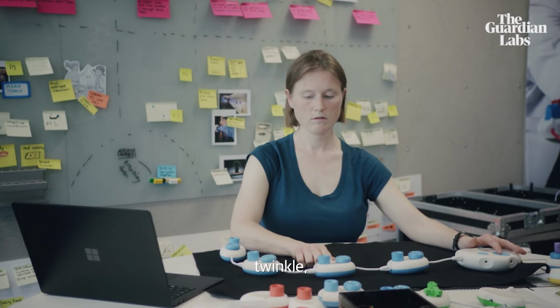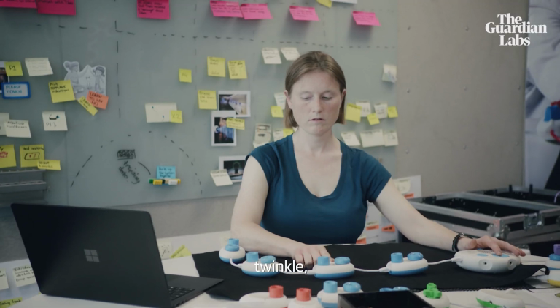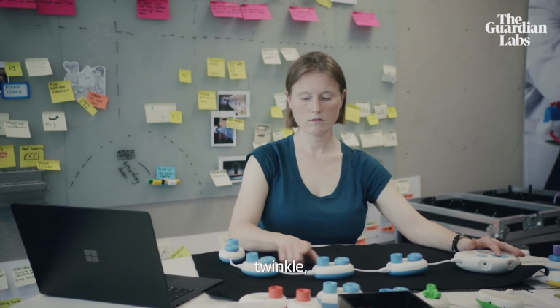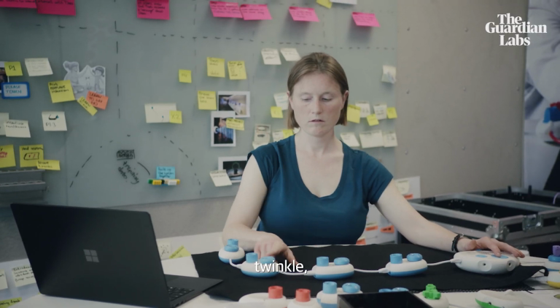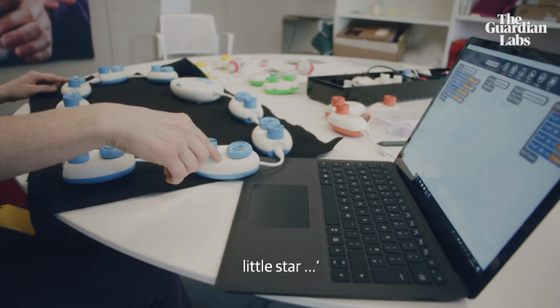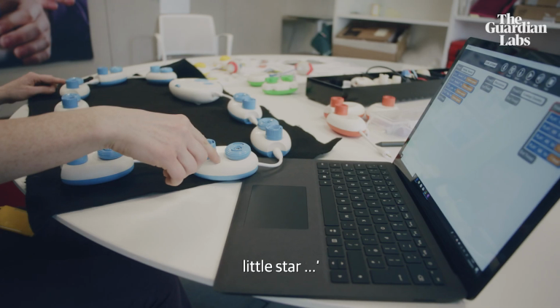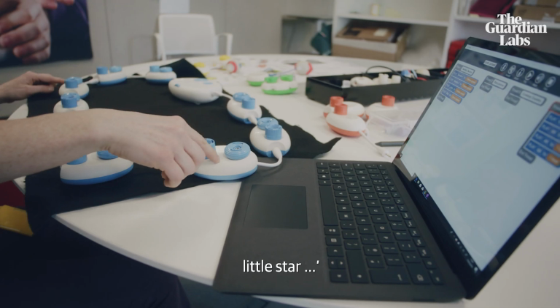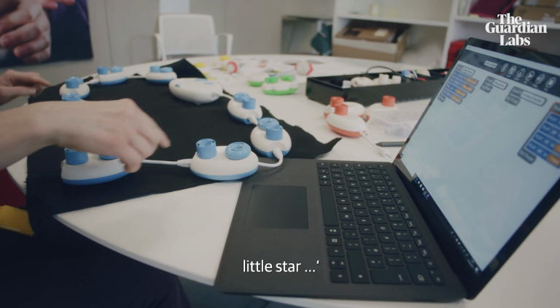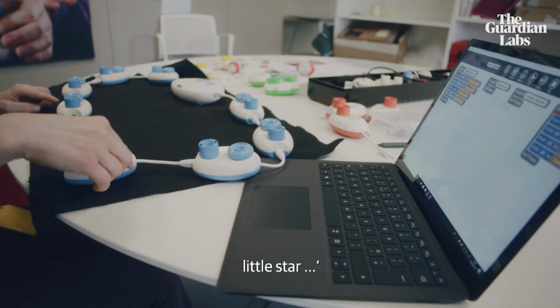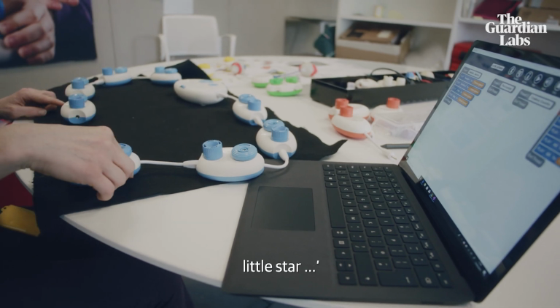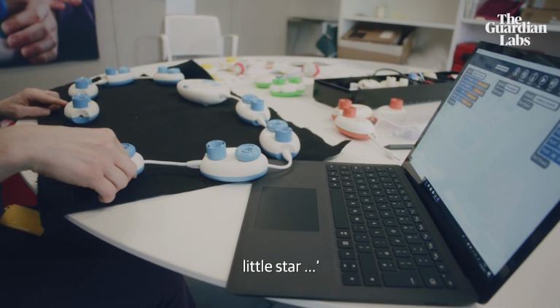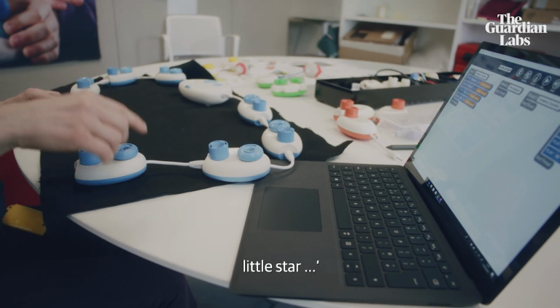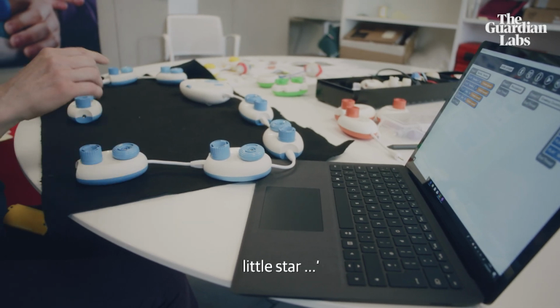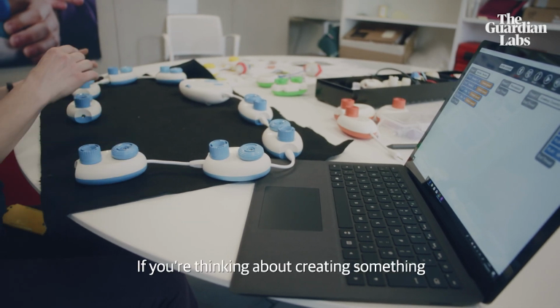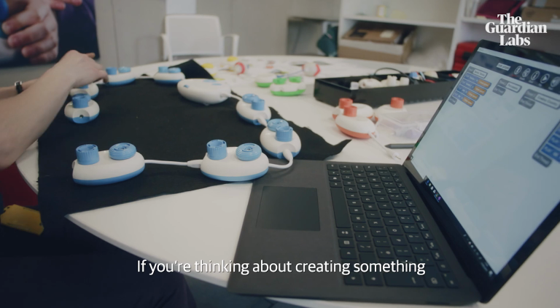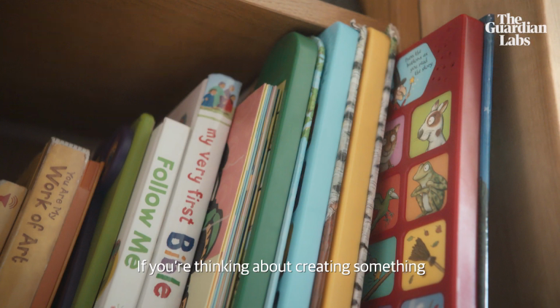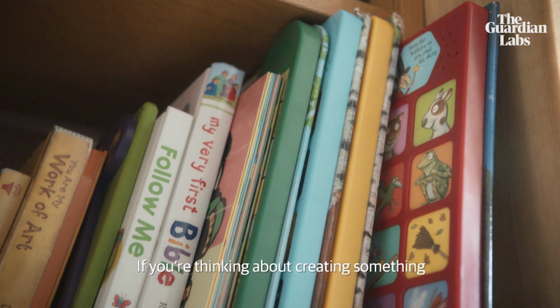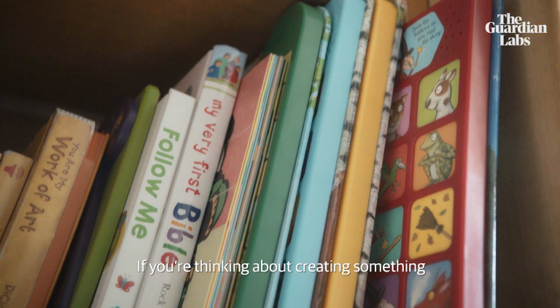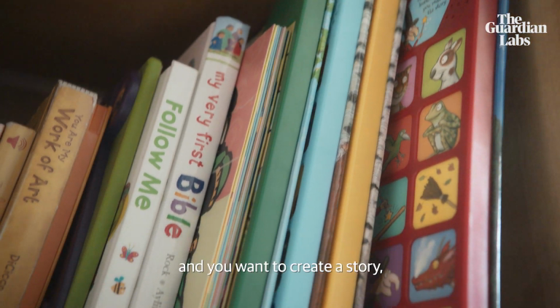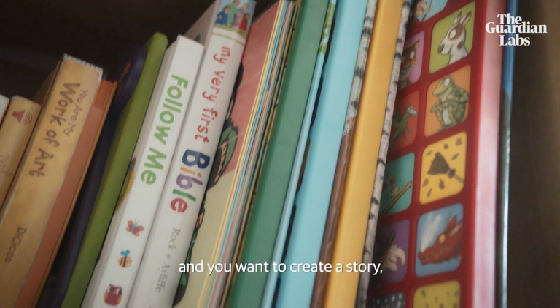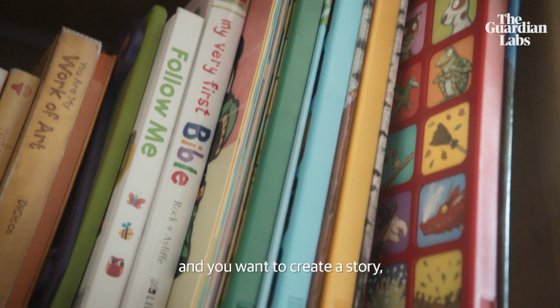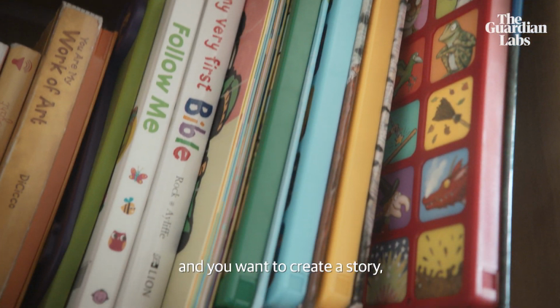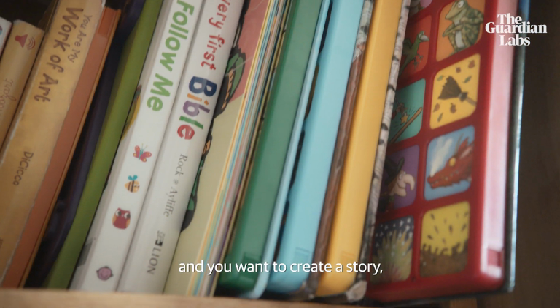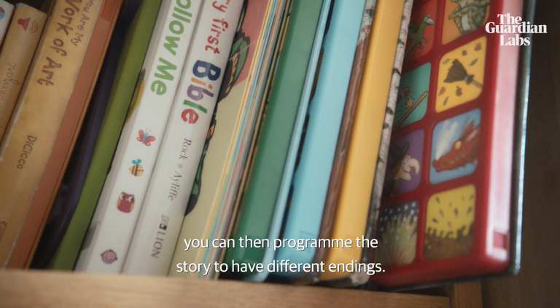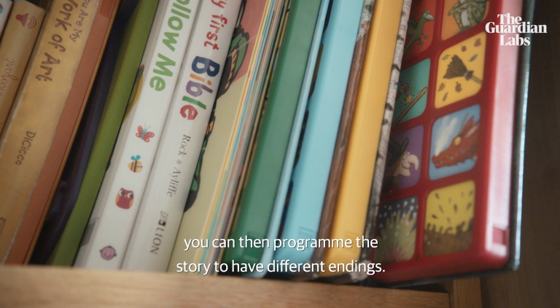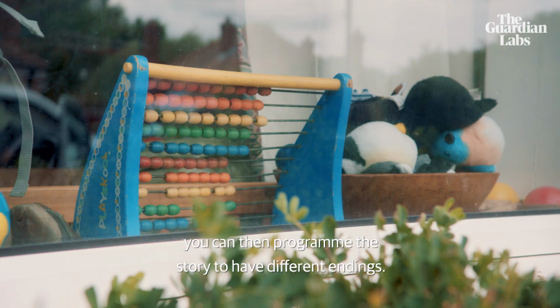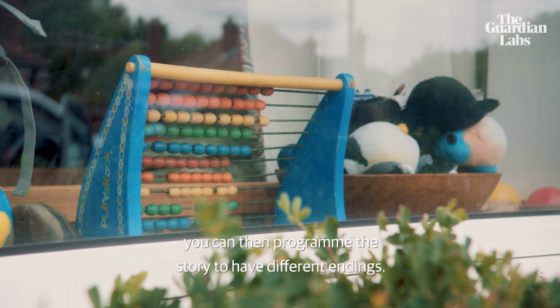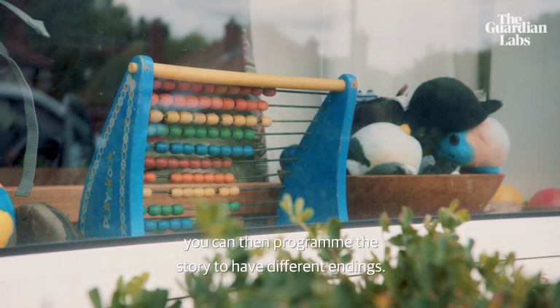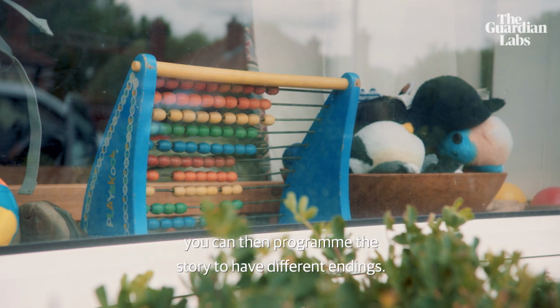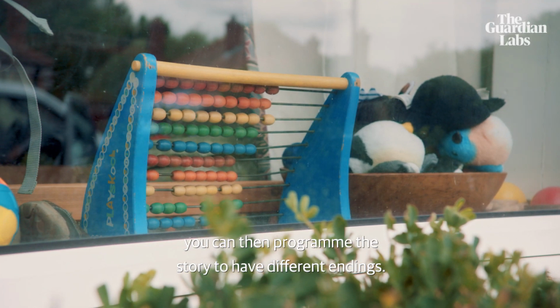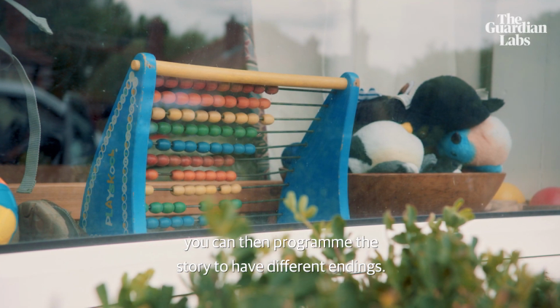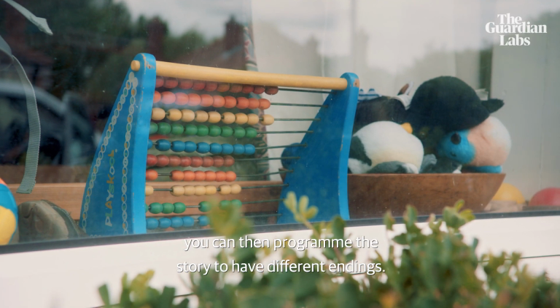Twinkle, twinkle, little star. If you're thinking about creating something and you want to create a story, you can then program the story to have different endings.